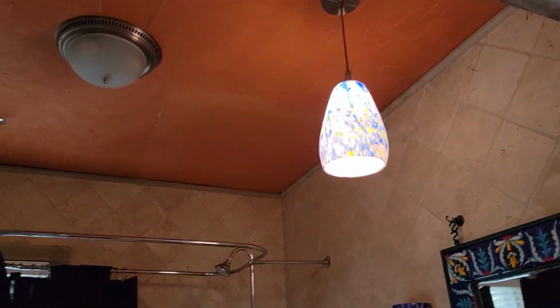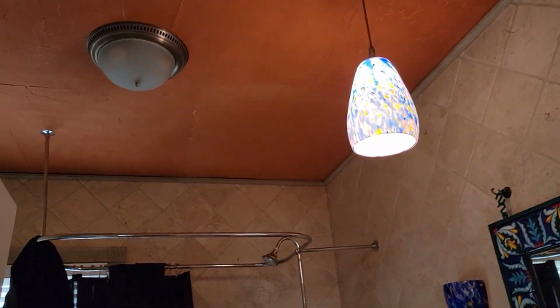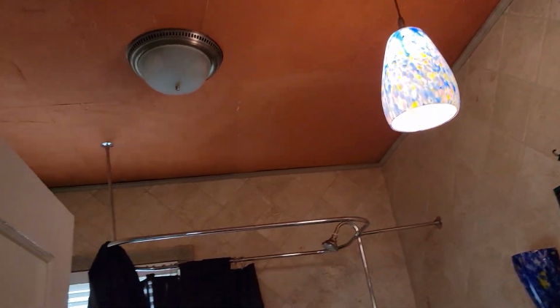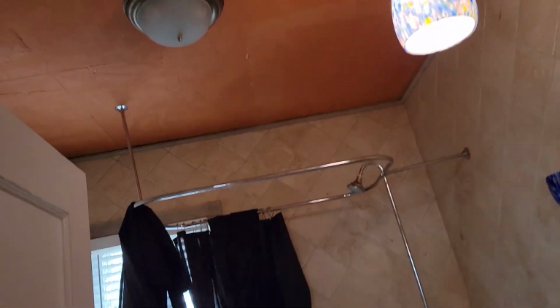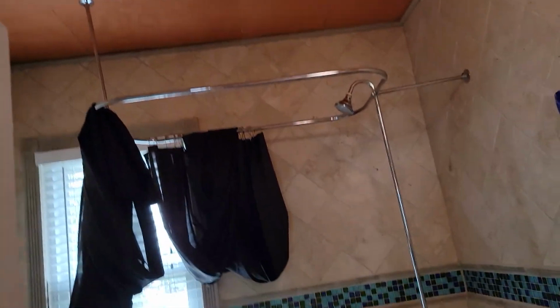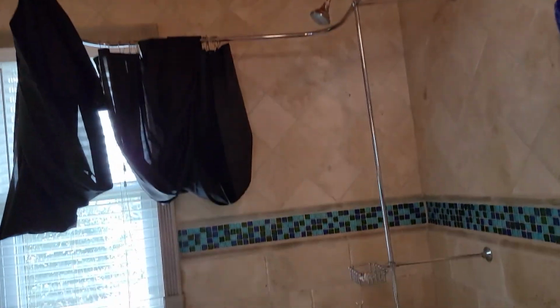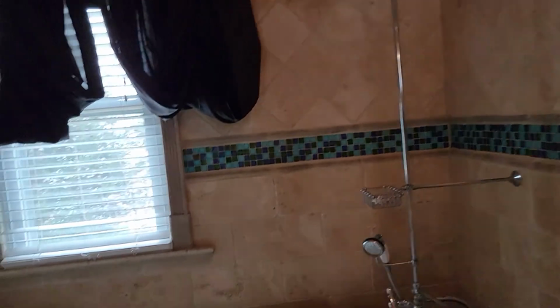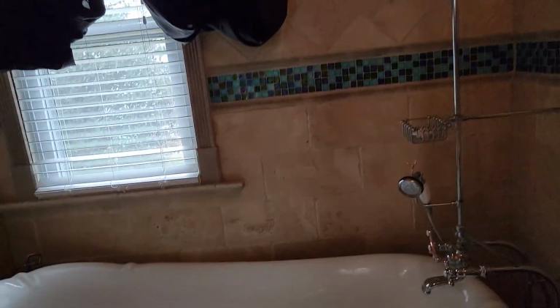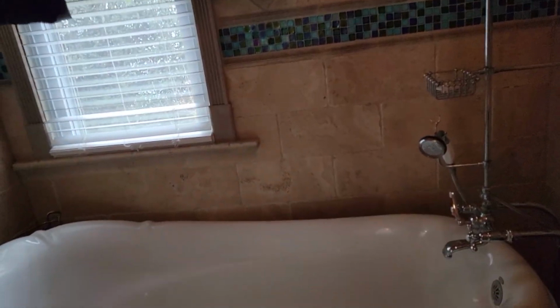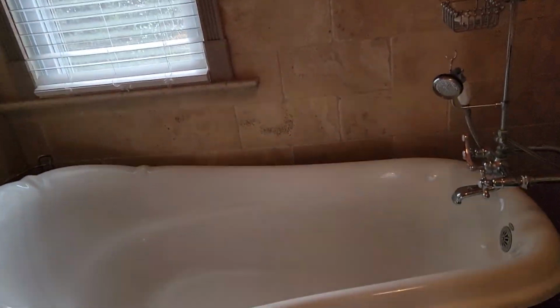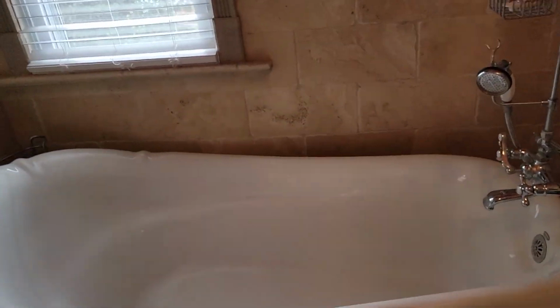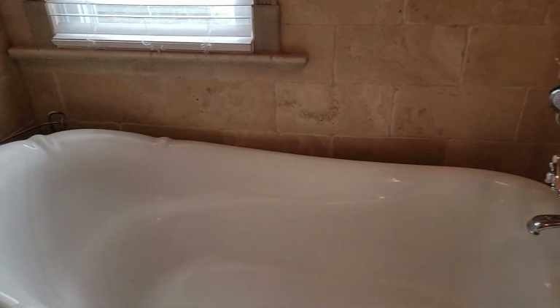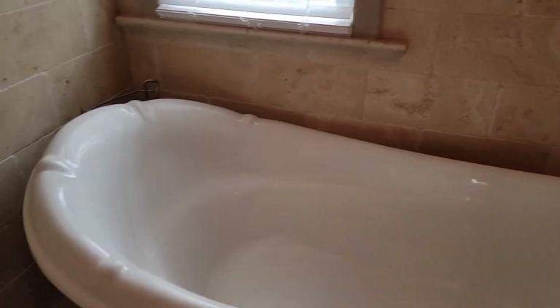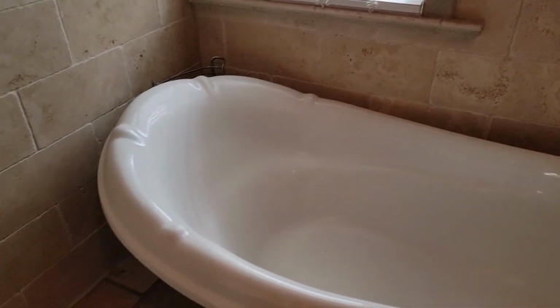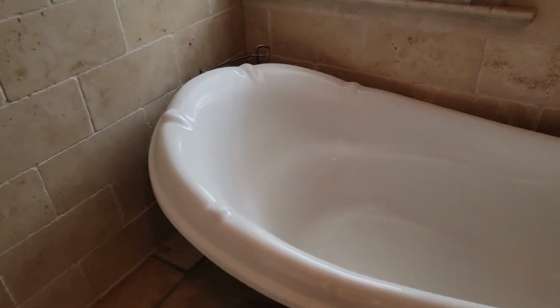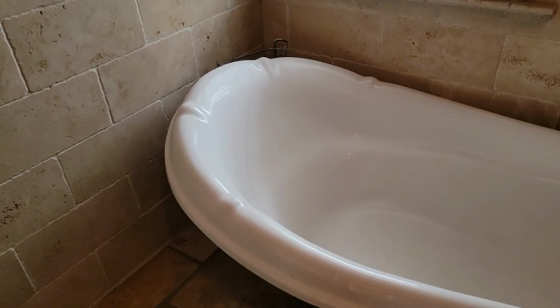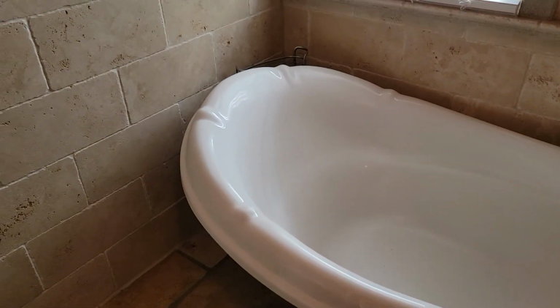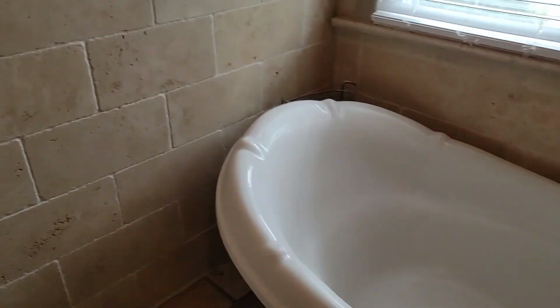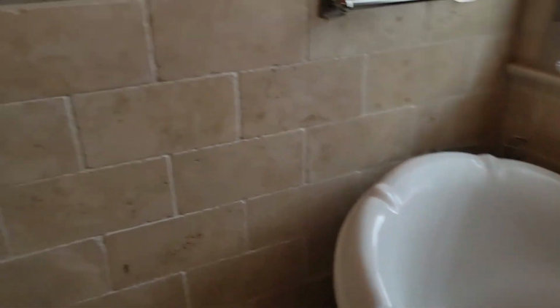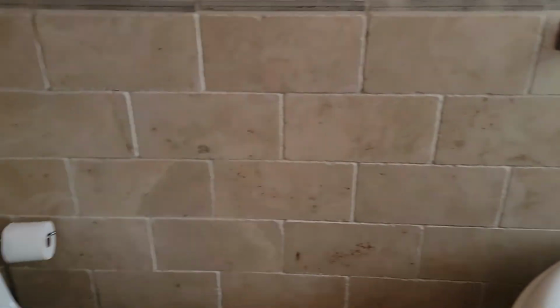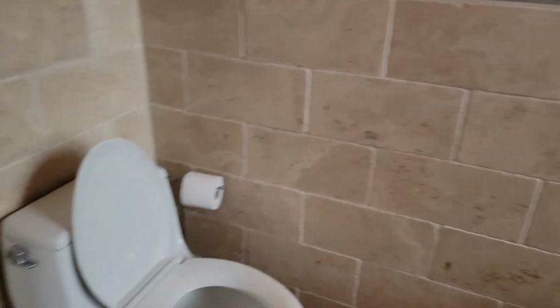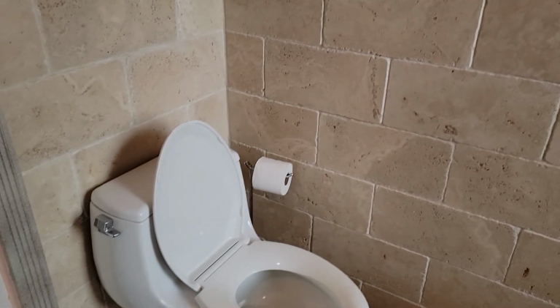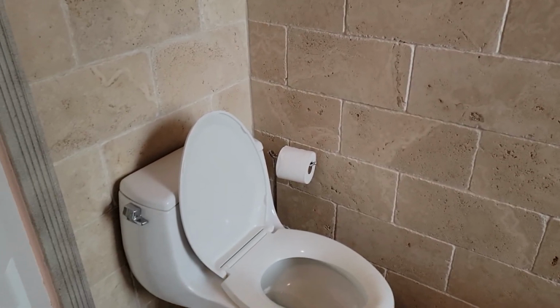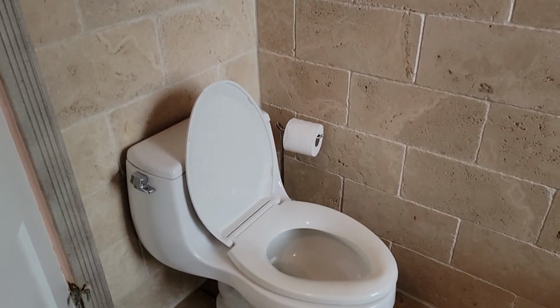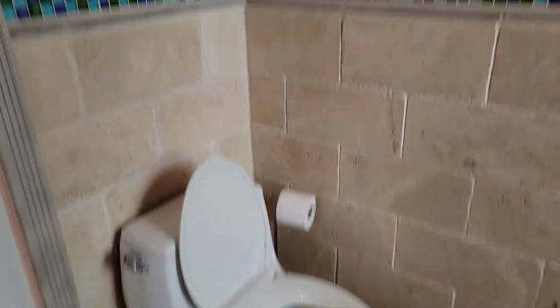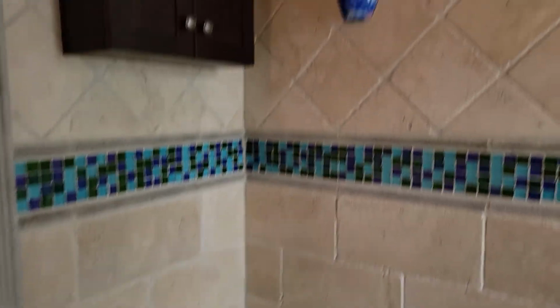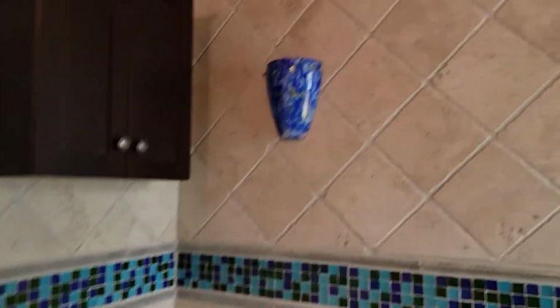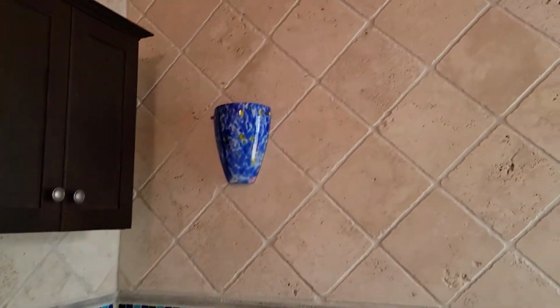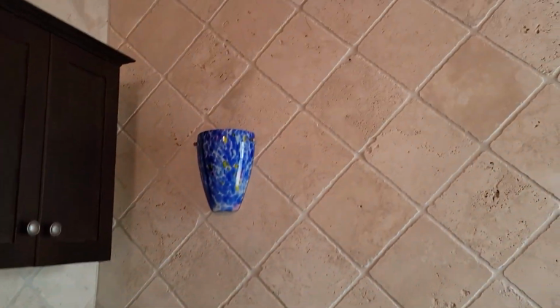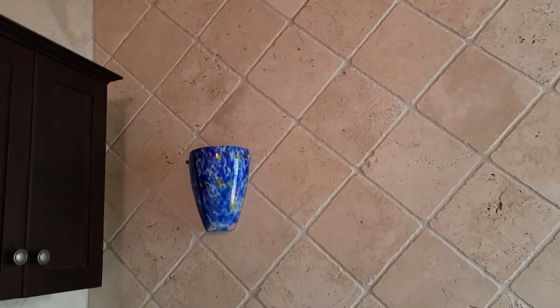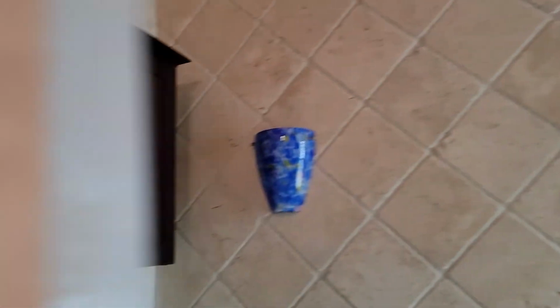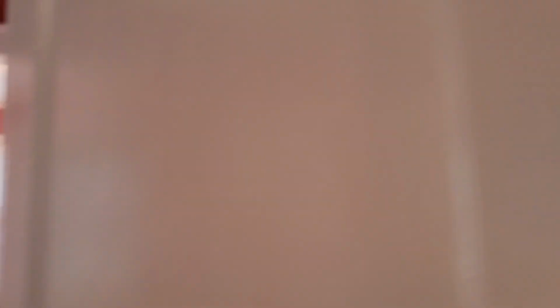There are a lot of interesting light fixtures in here, including a clawfoot tub and a sconce.